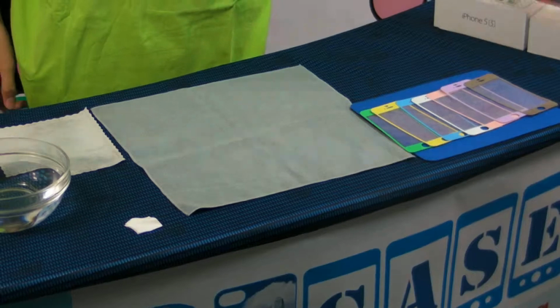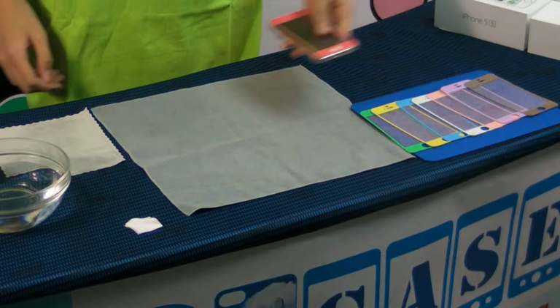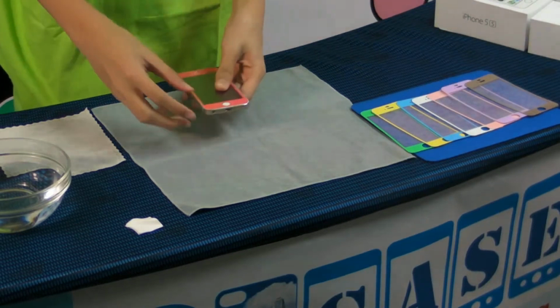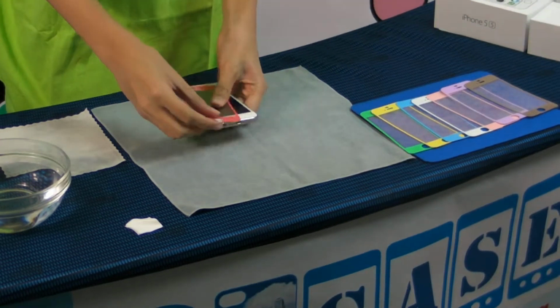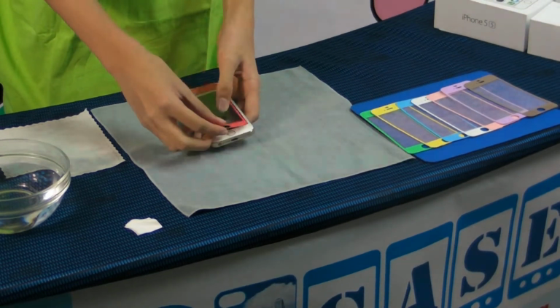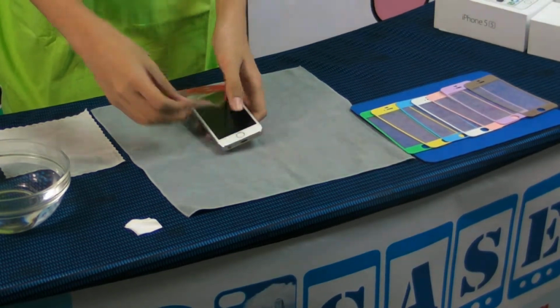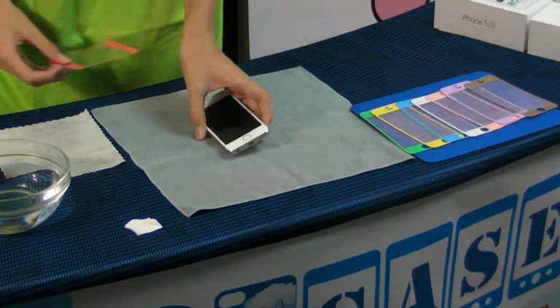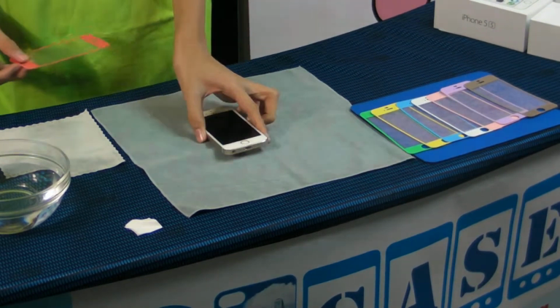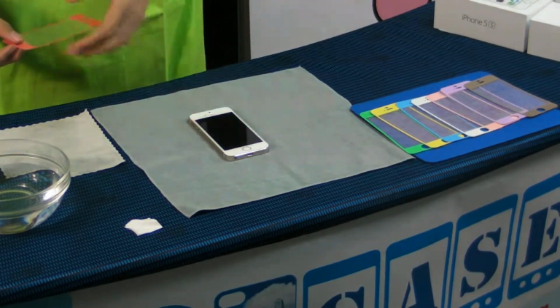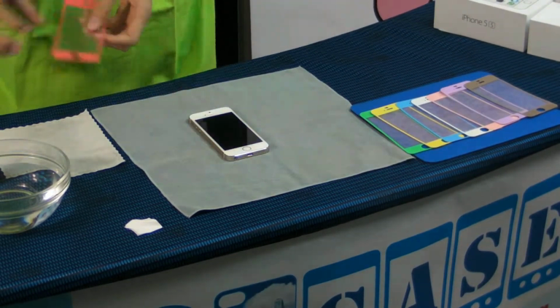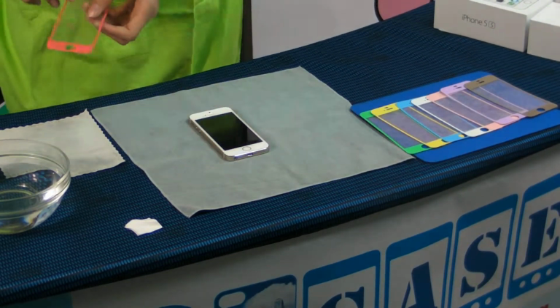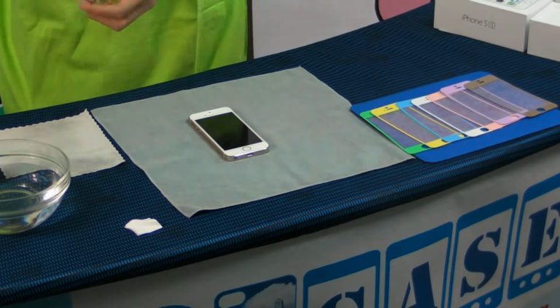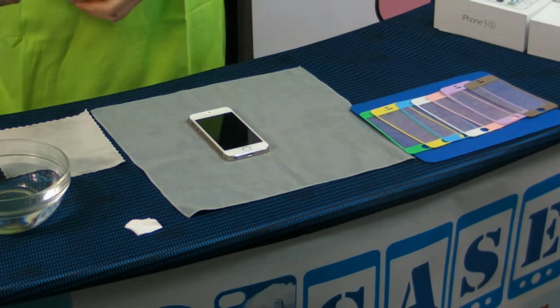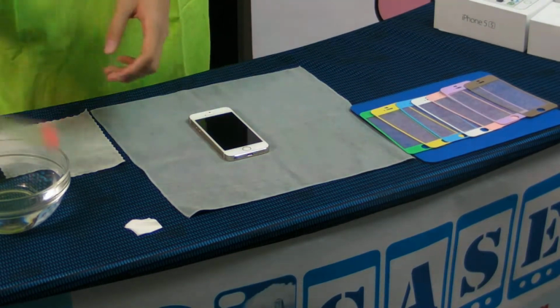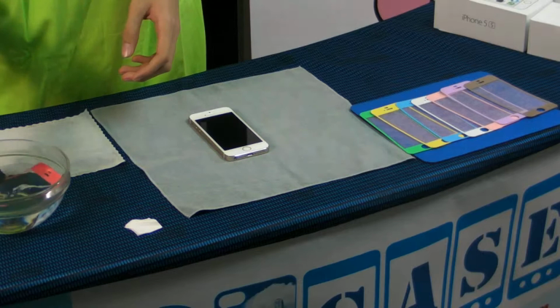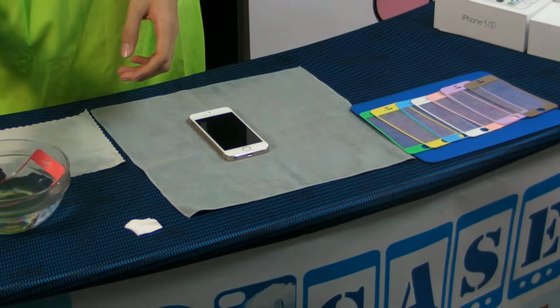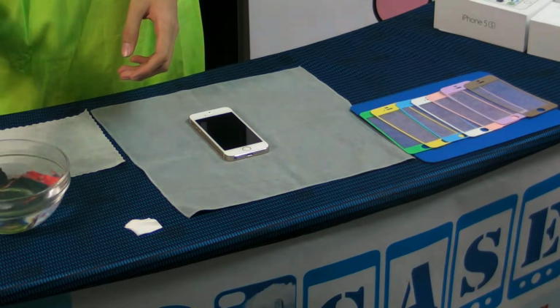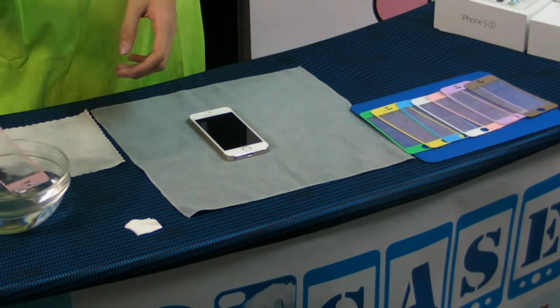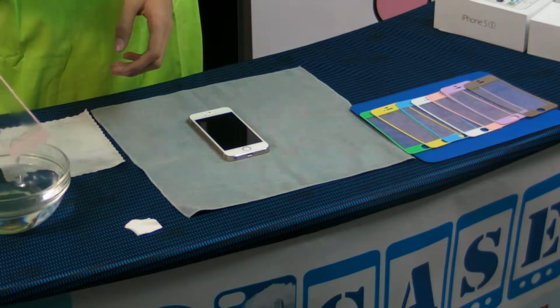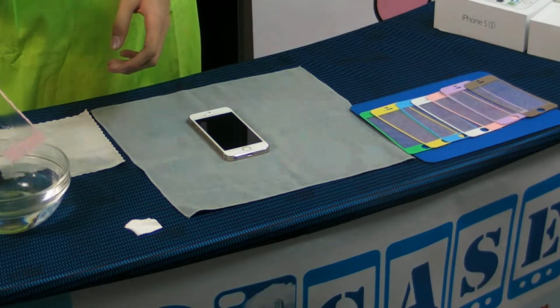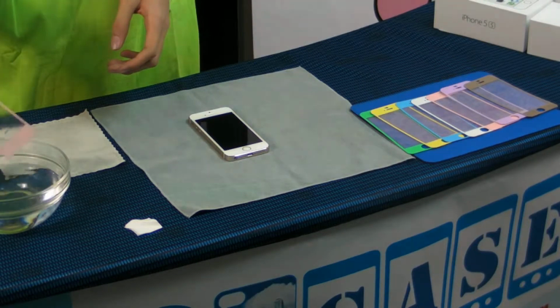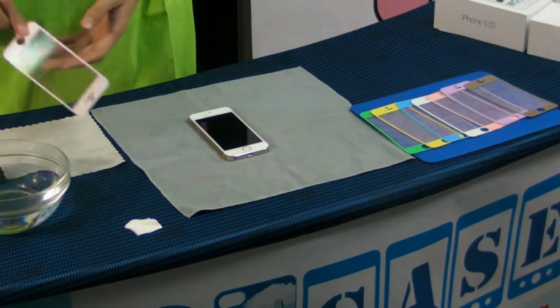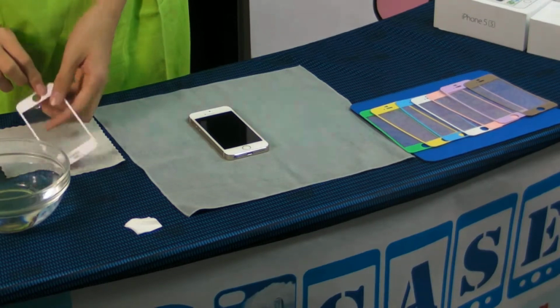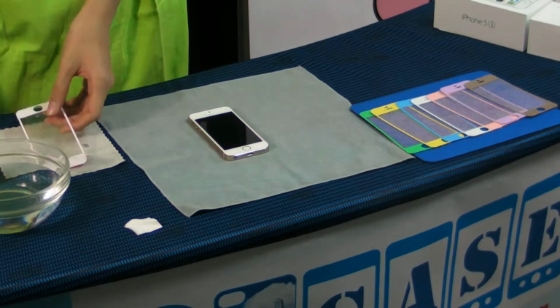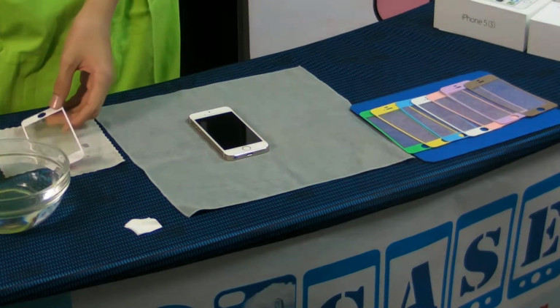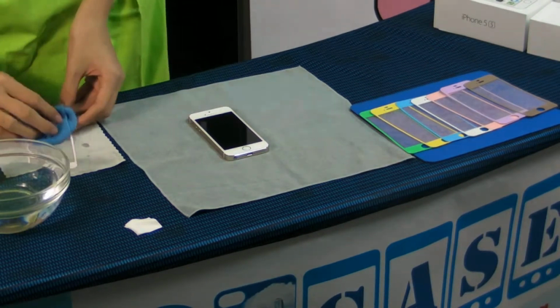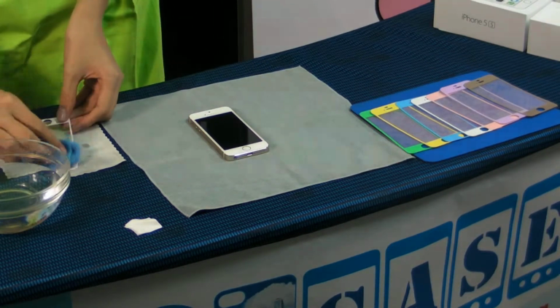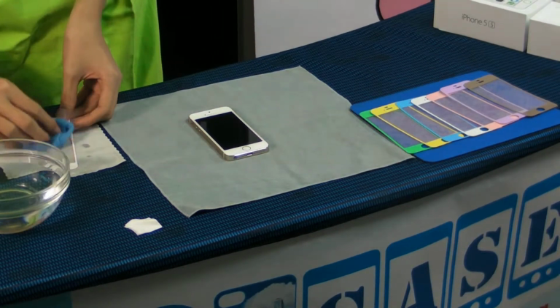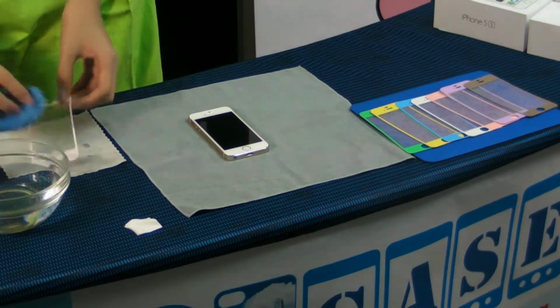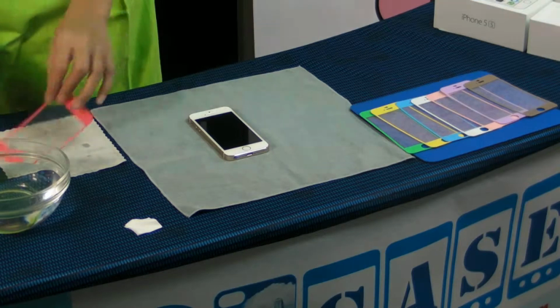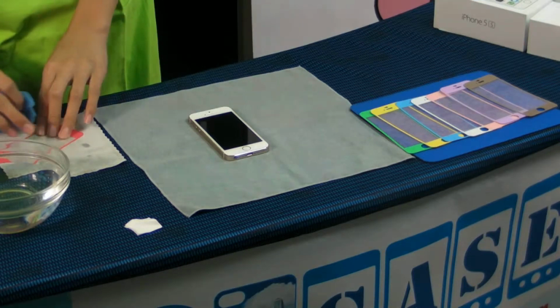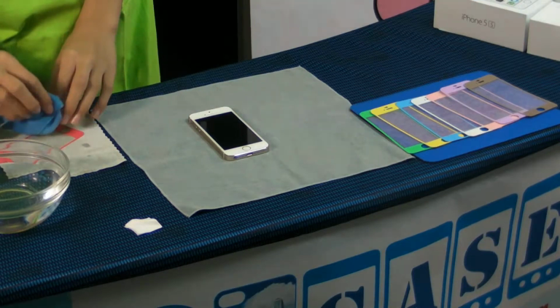This is new generation for the iPhone screen protector. Very simple and easy. It can be washable. This is the only one who can washable protector in the world.